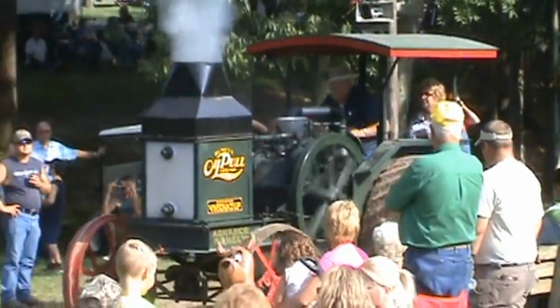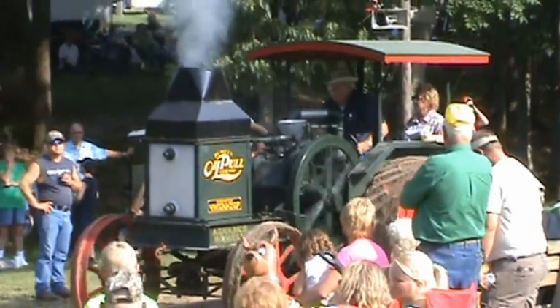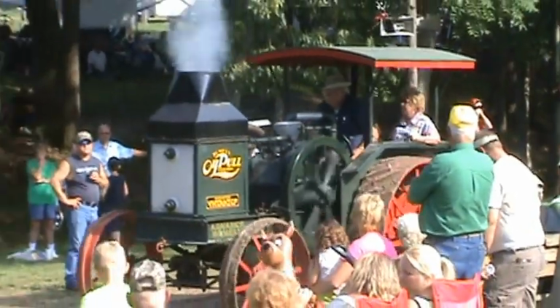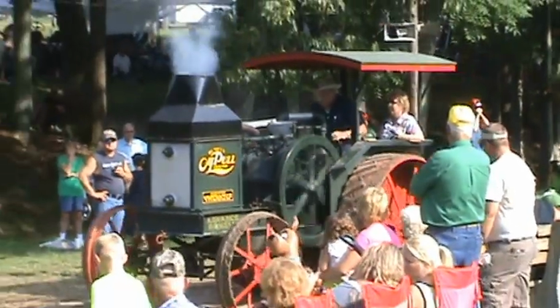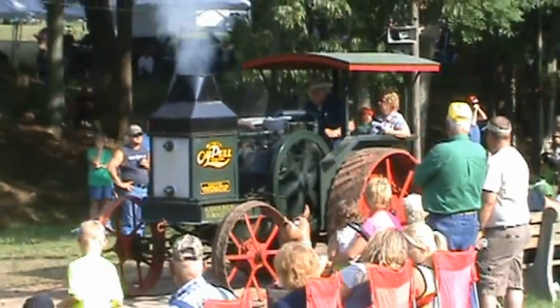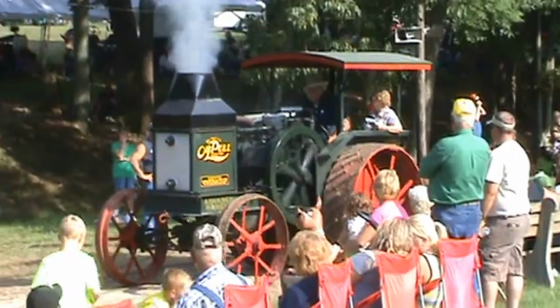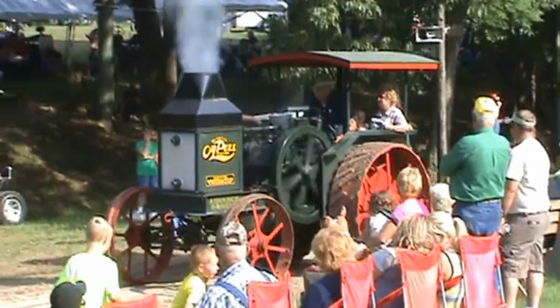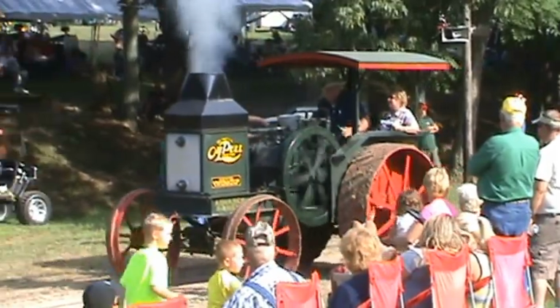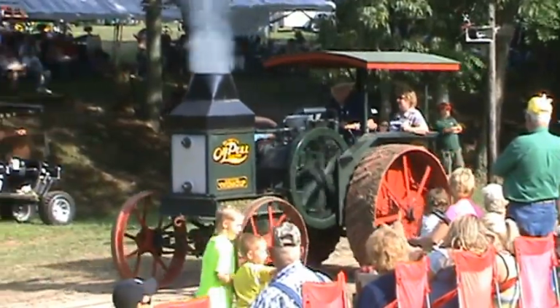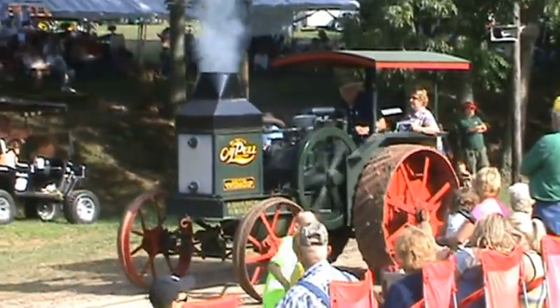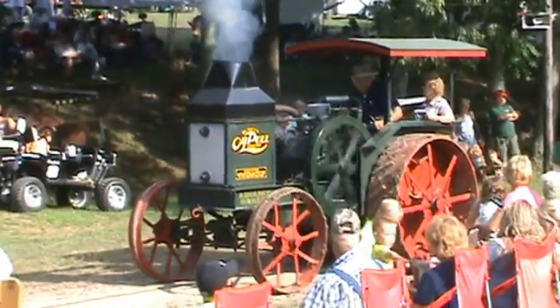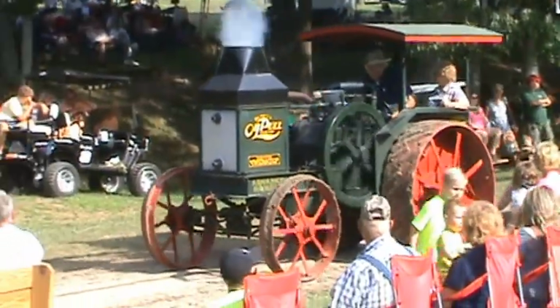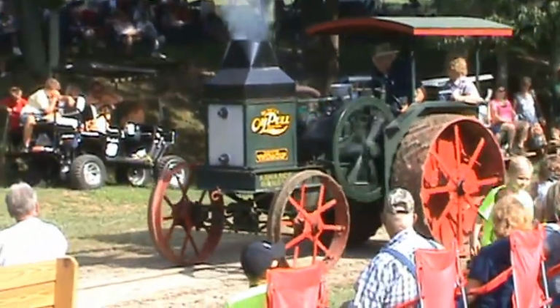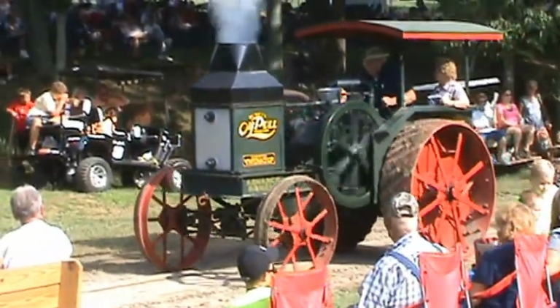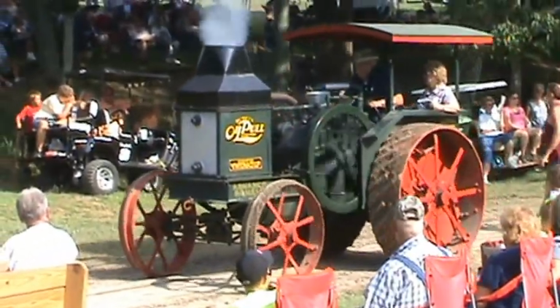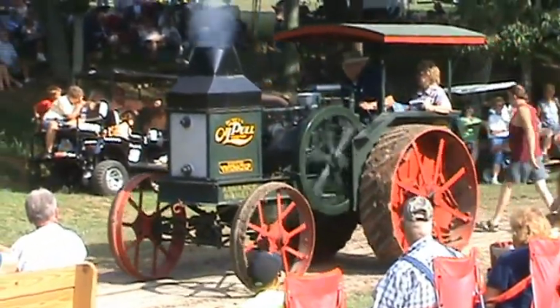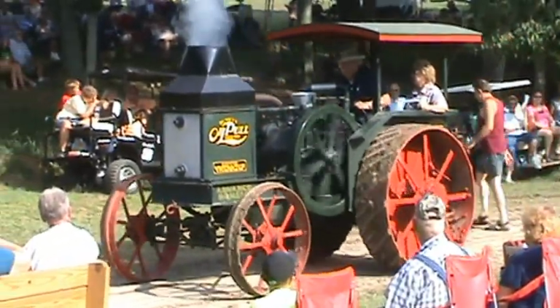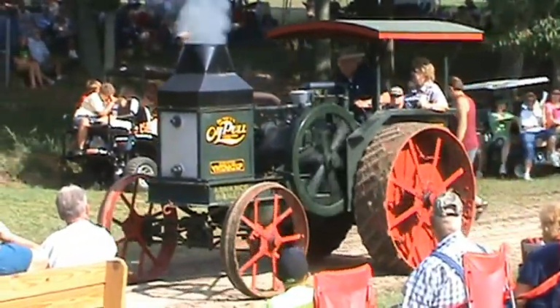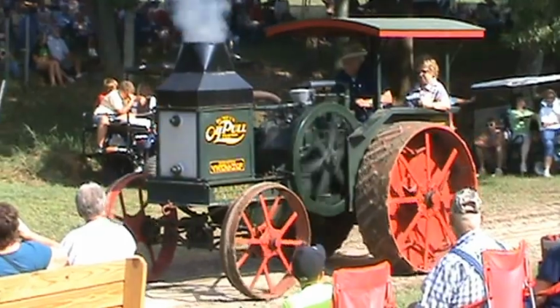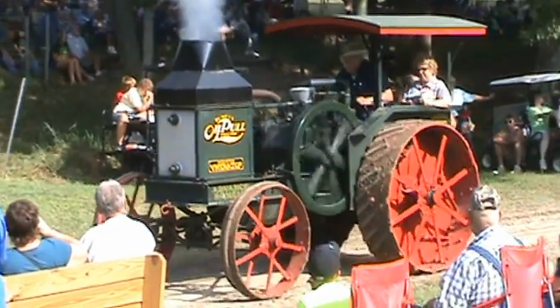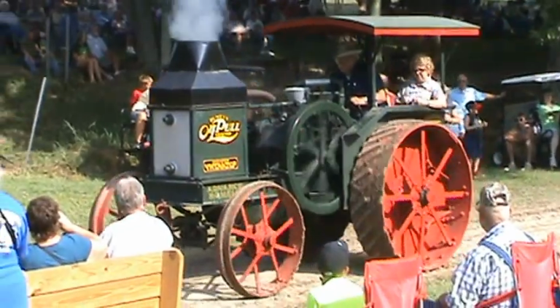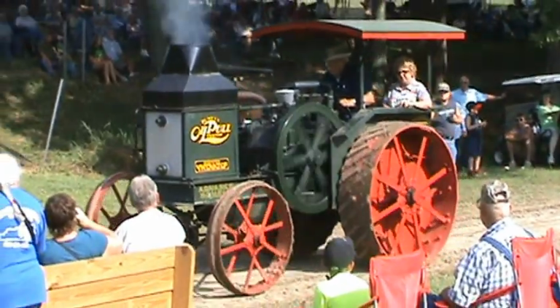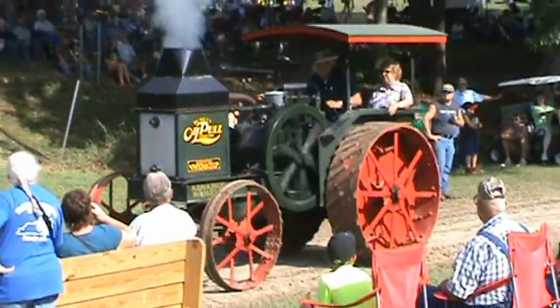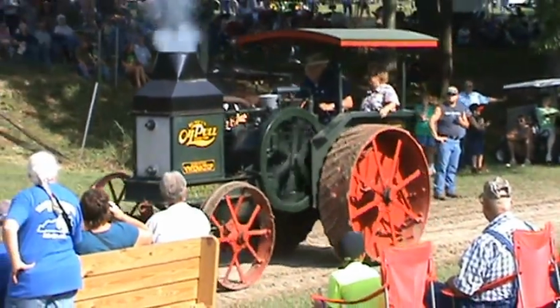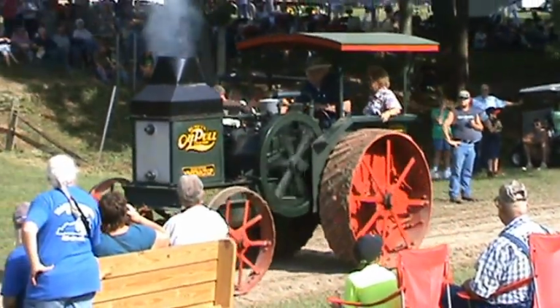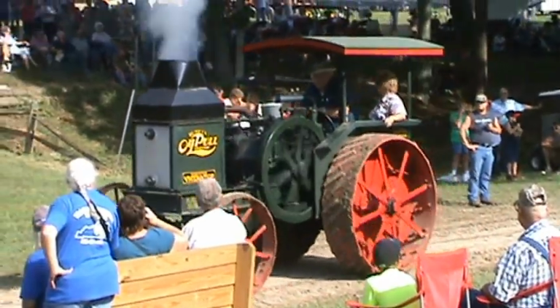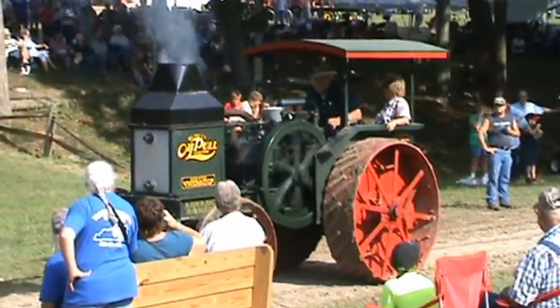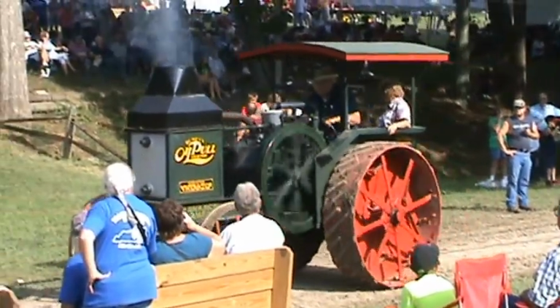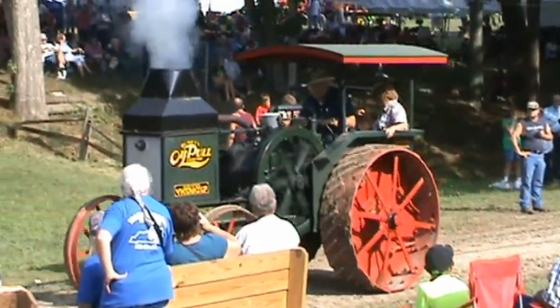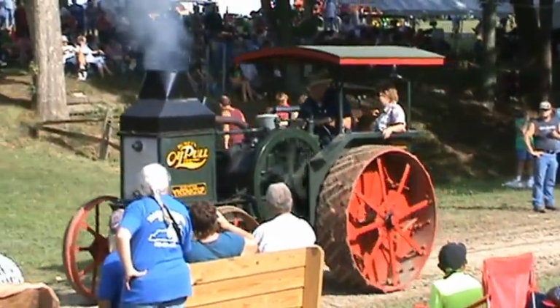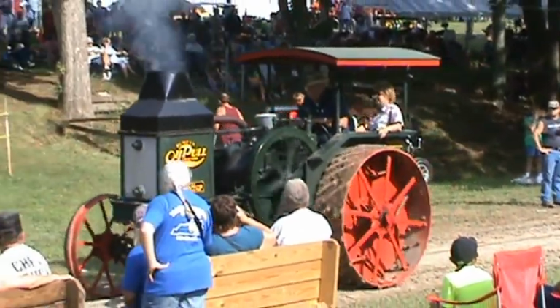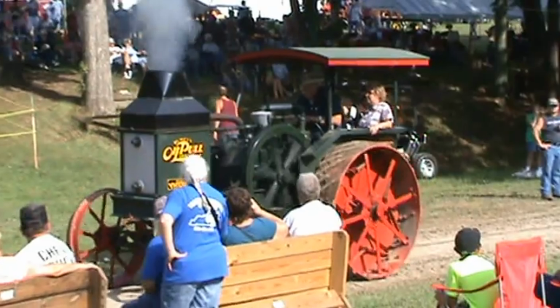This is a Rumely steam engine, purchased new in Bethel, Ohio. Shown at Fantasy Farms Museum for 25 years. 1630 on the horsepower.